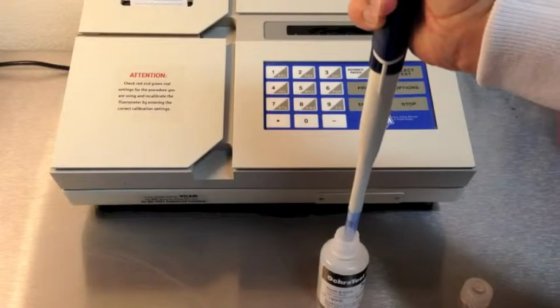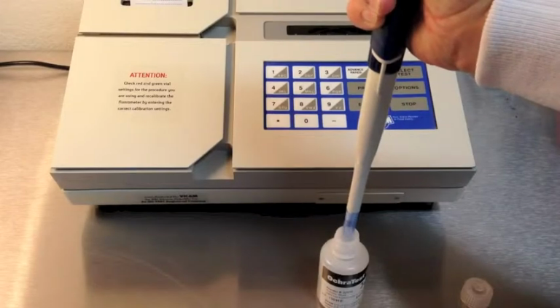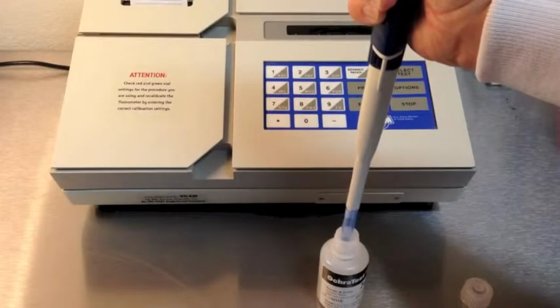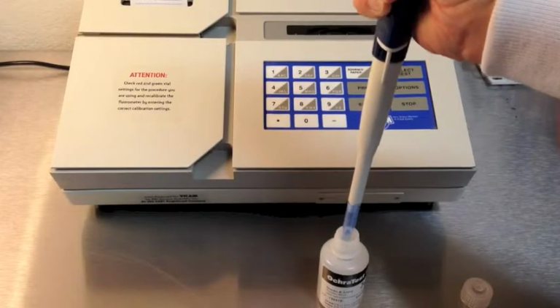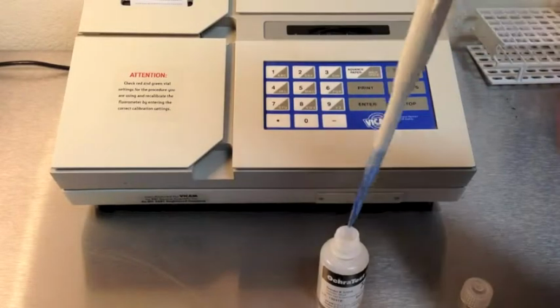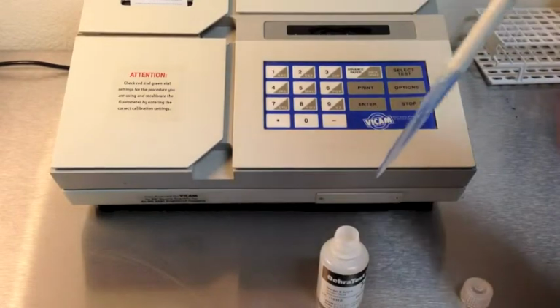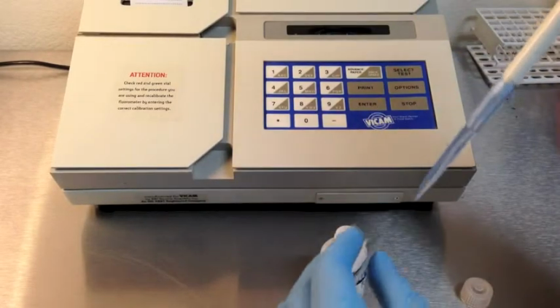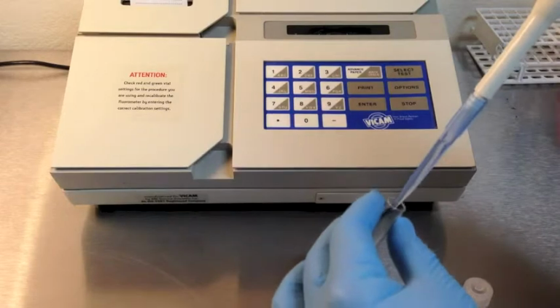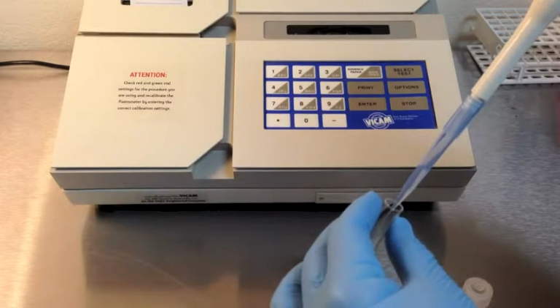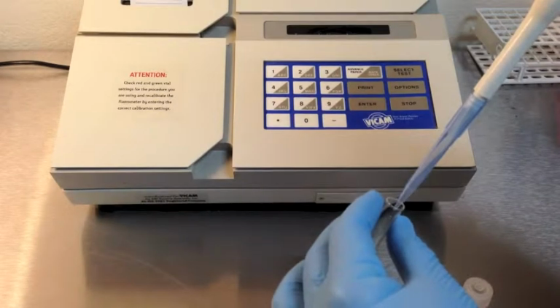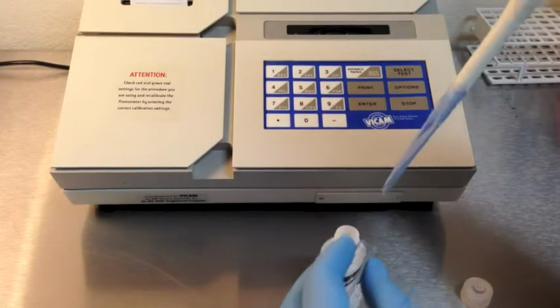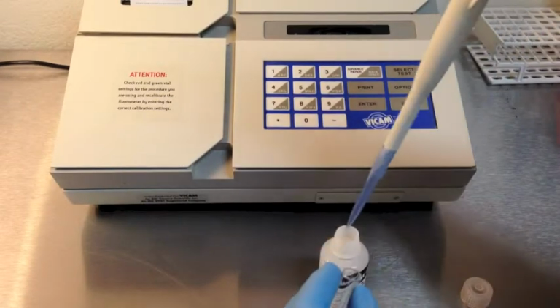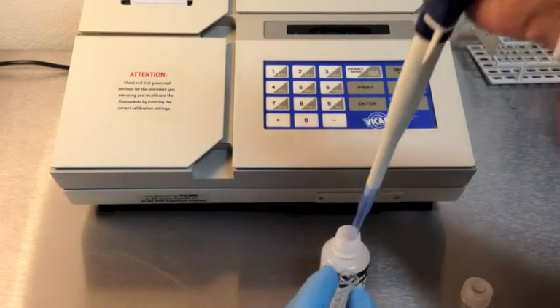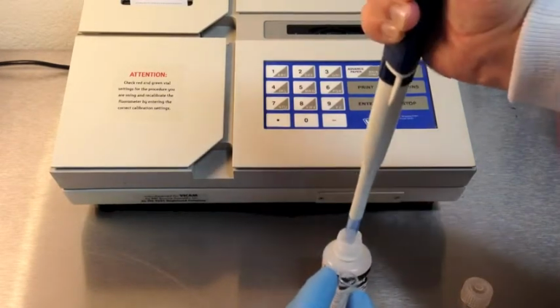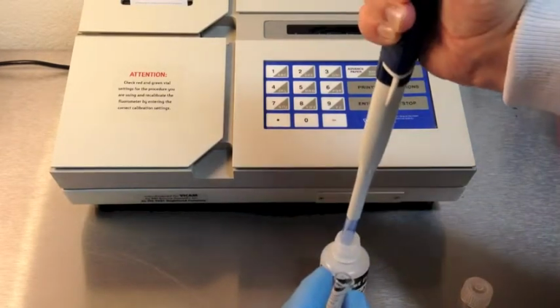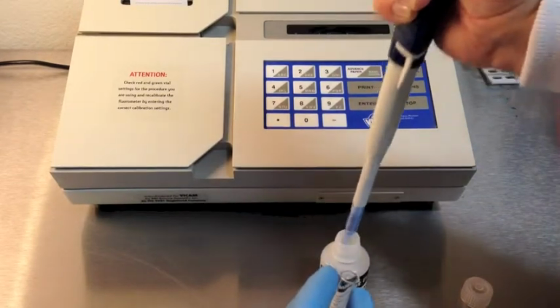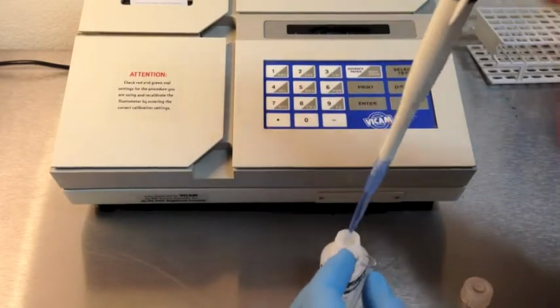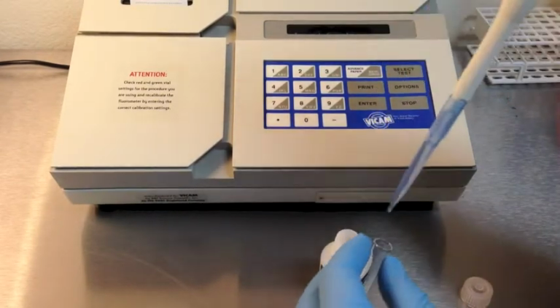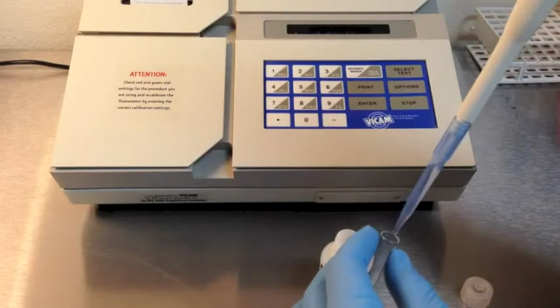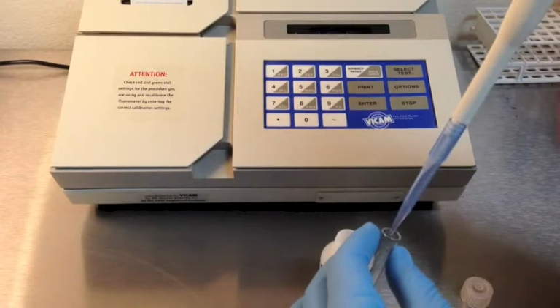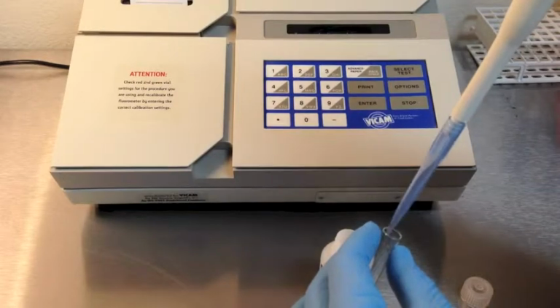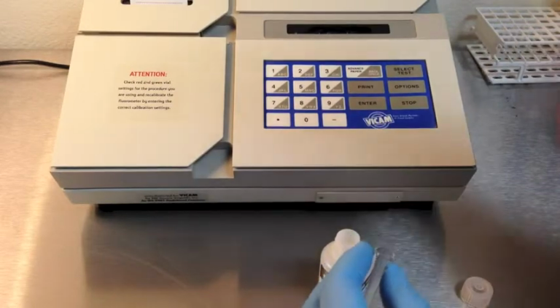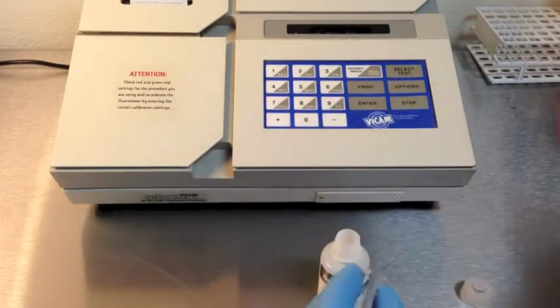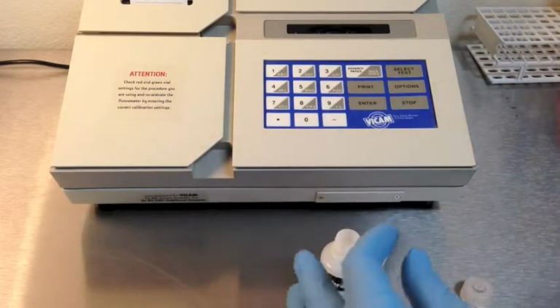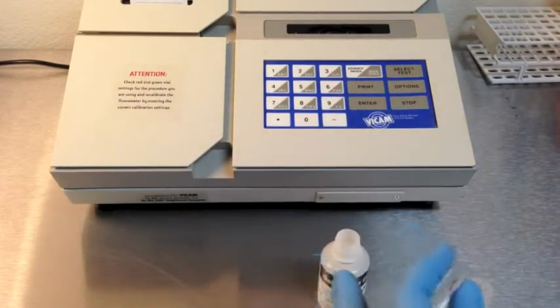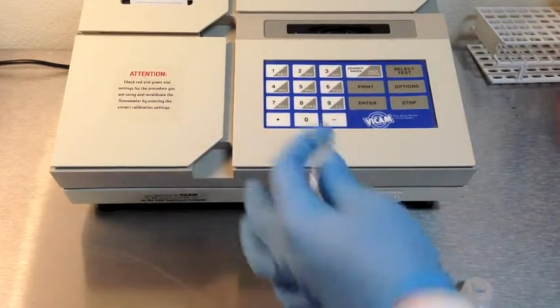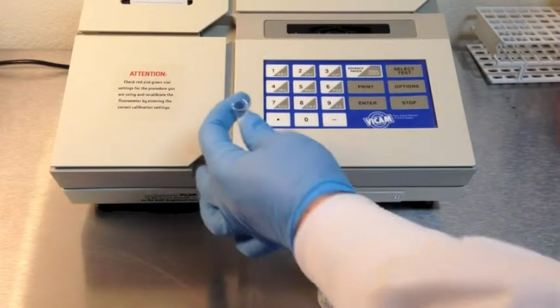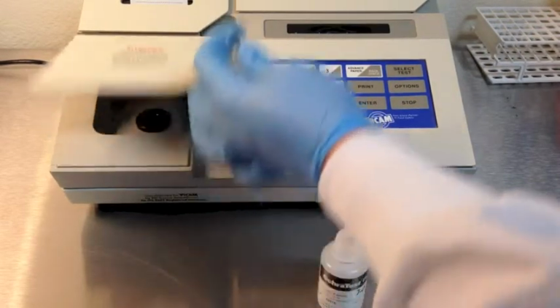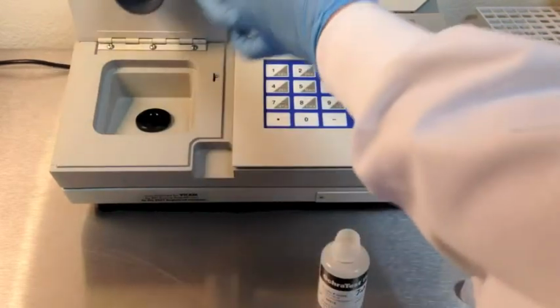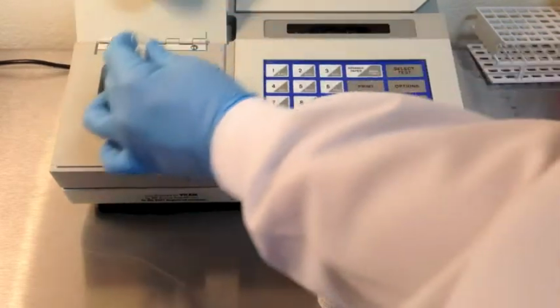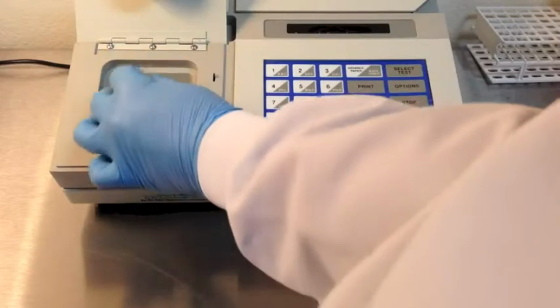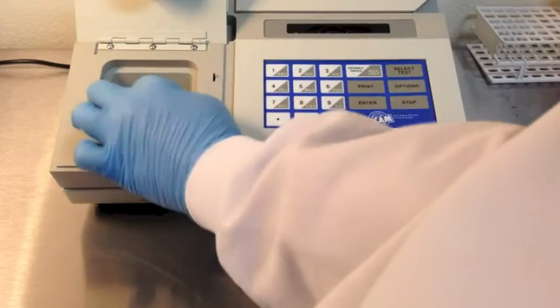Ochre Test Illusion Solution comes premixed from Vicam. Test the Illusion Solution with 1.5 milliliters of solution in a clean cuvette. The result of this test must be zero. If not, replace the Illusion Solution with a new bottle.